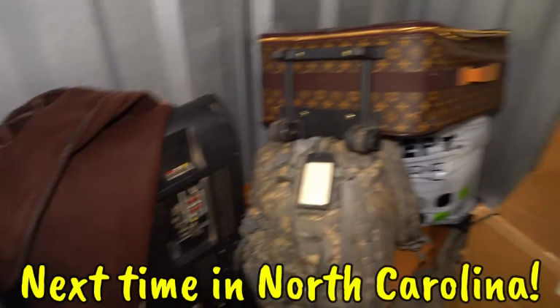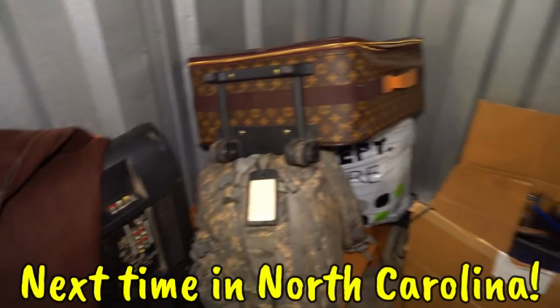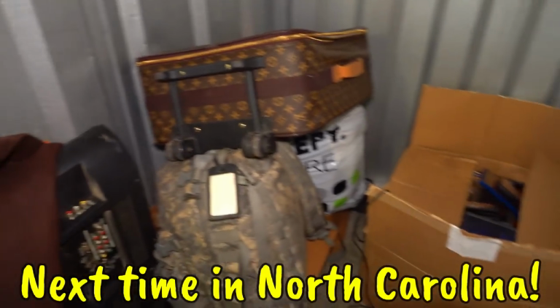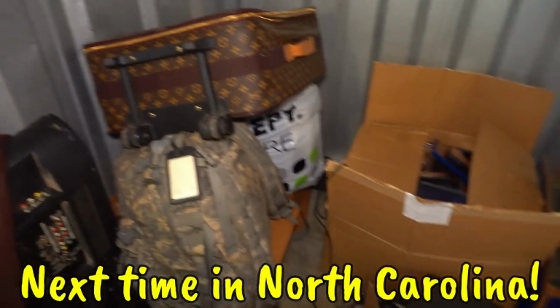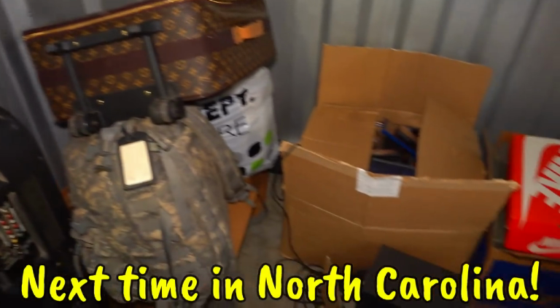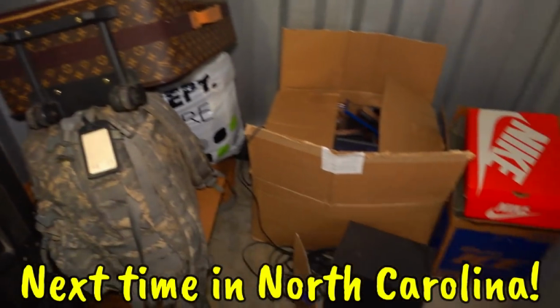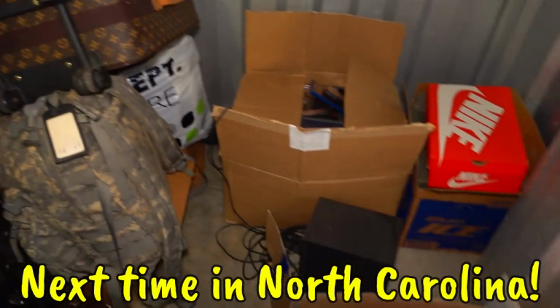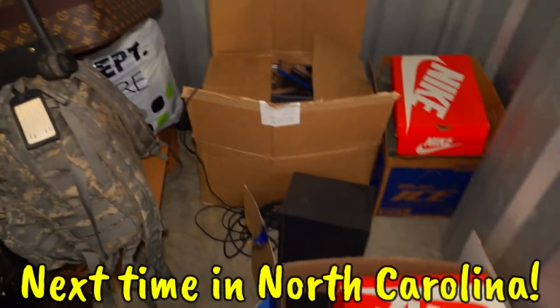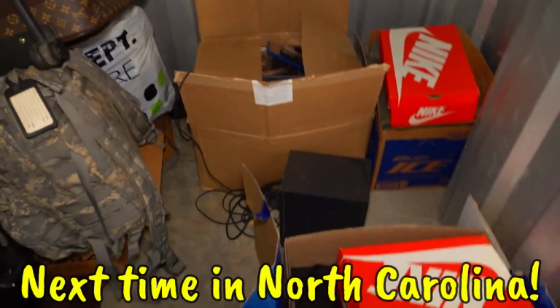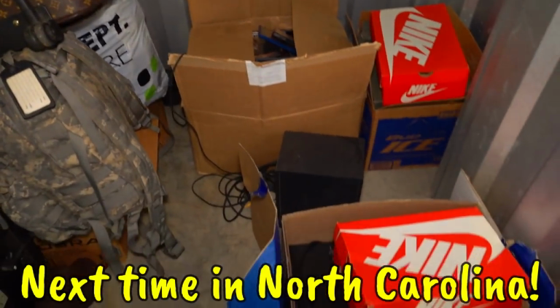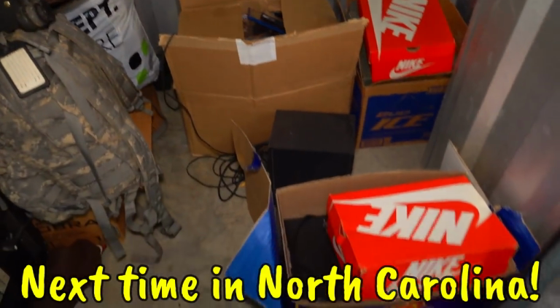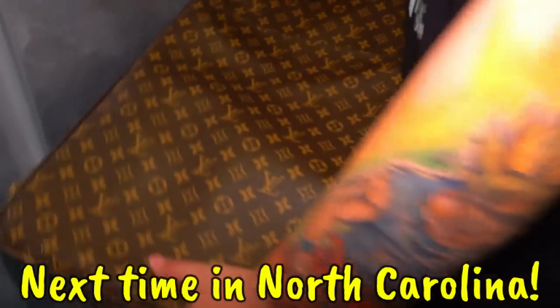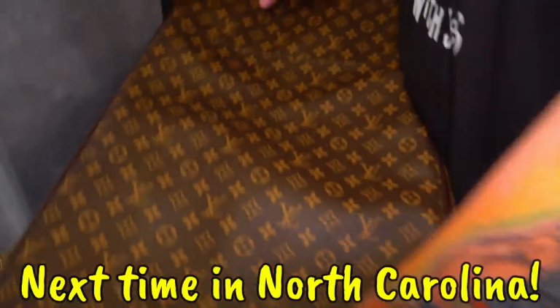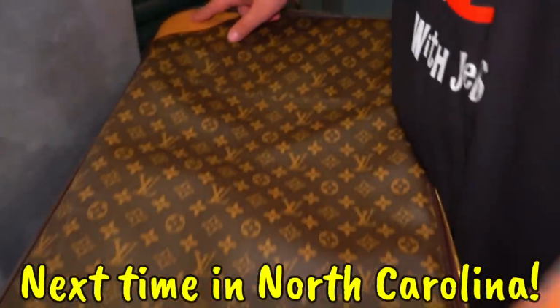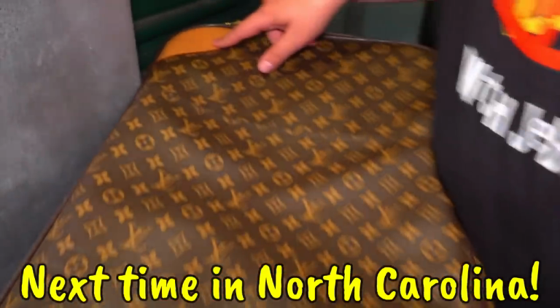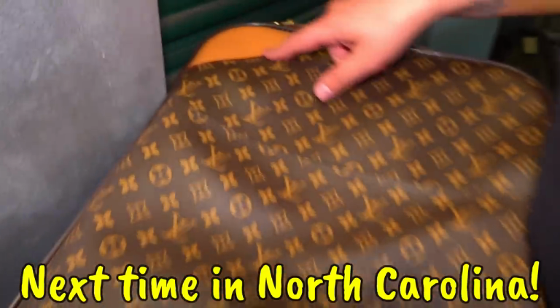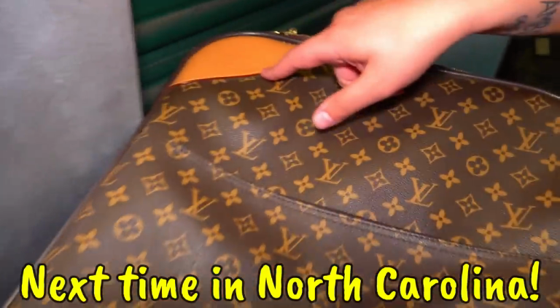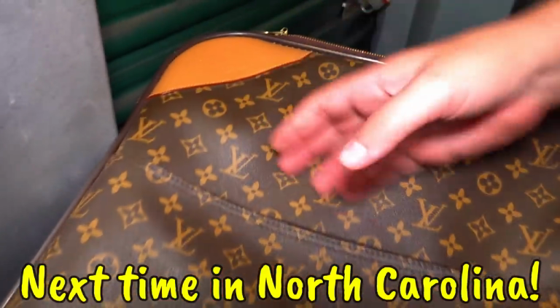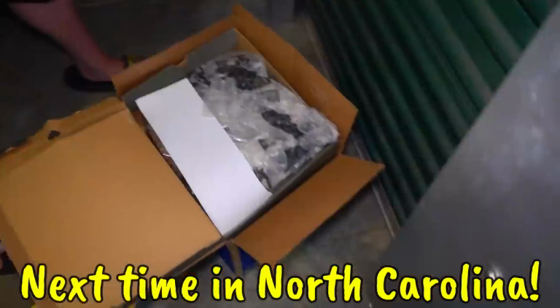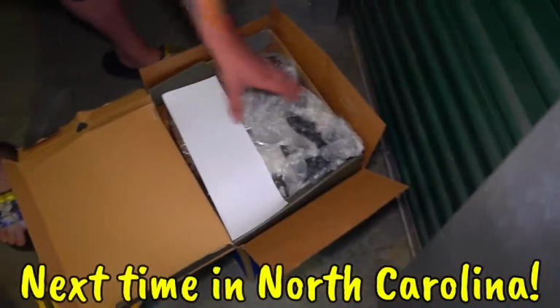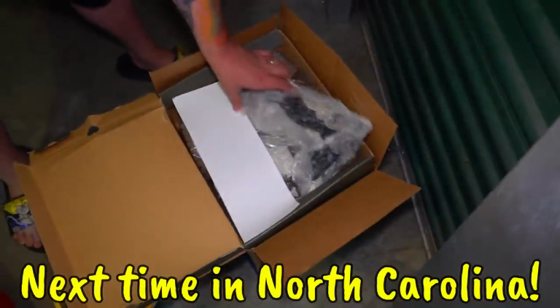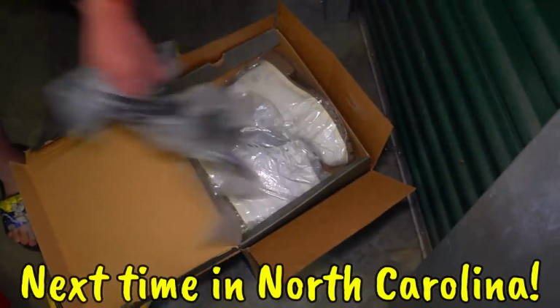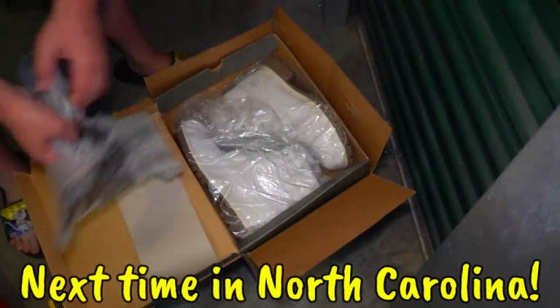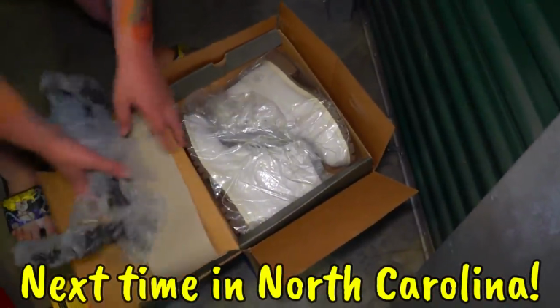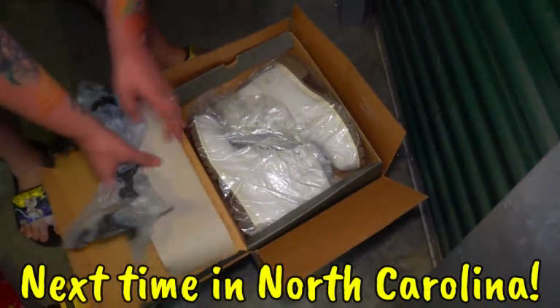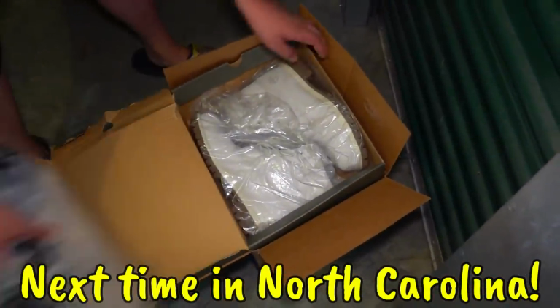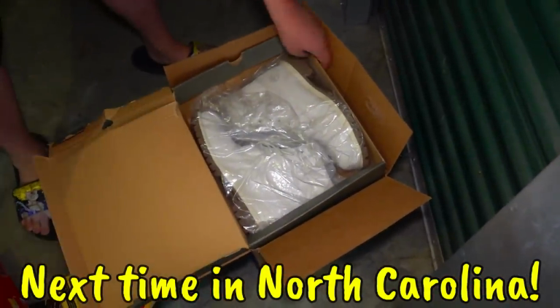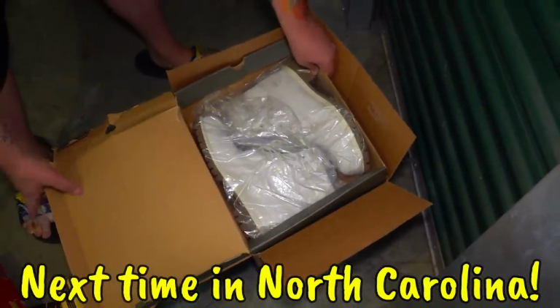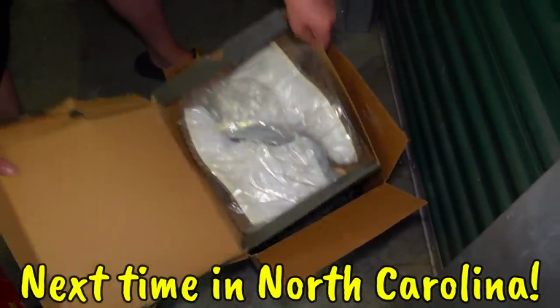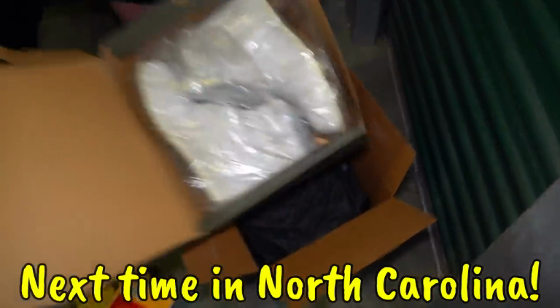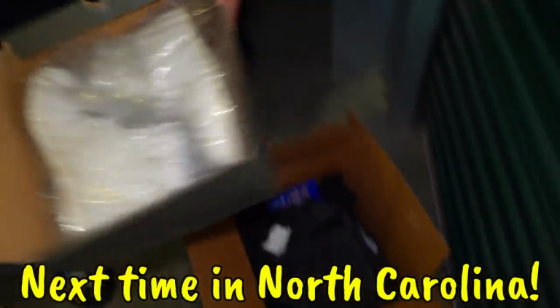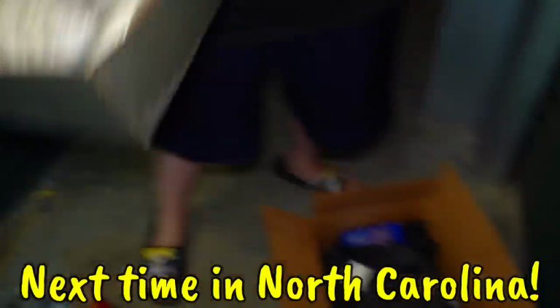Welcome to the grand finale of buying a storage unit in every state across America. Got a little Louis Vuitton heat stamp on the outside. Oh! Those are like new - brand new.